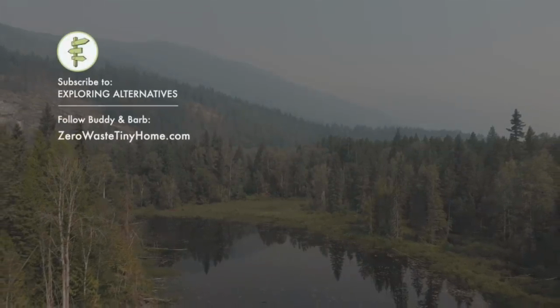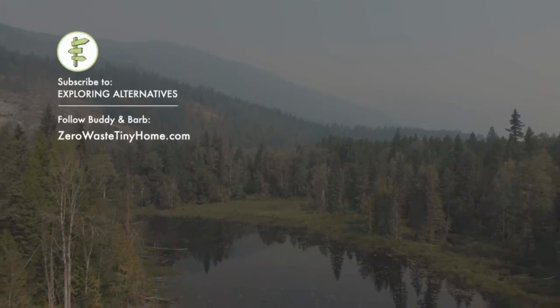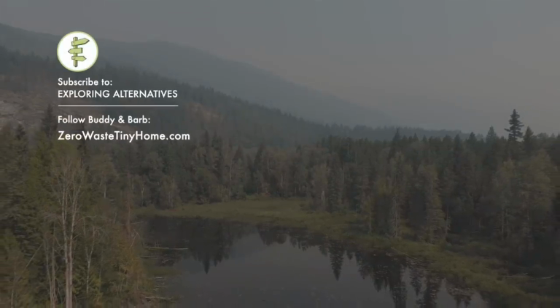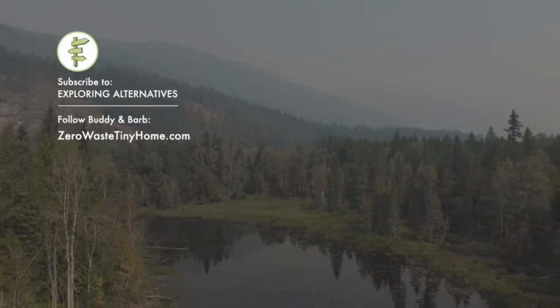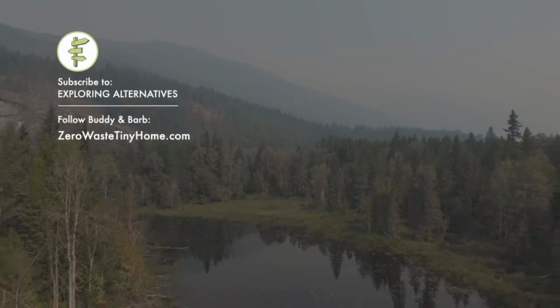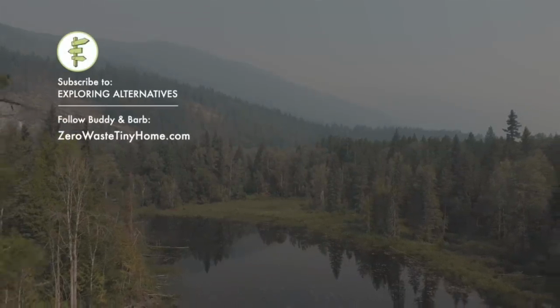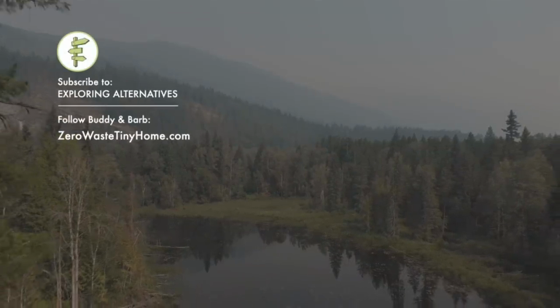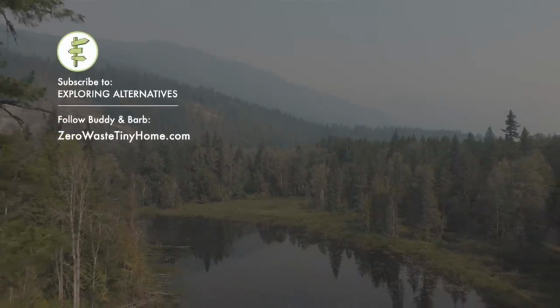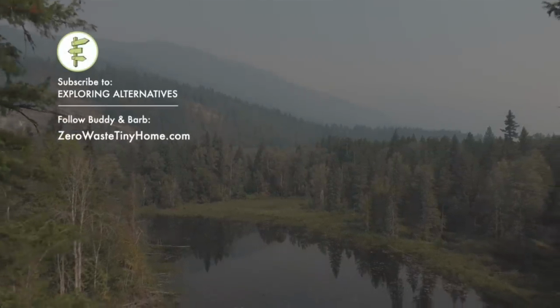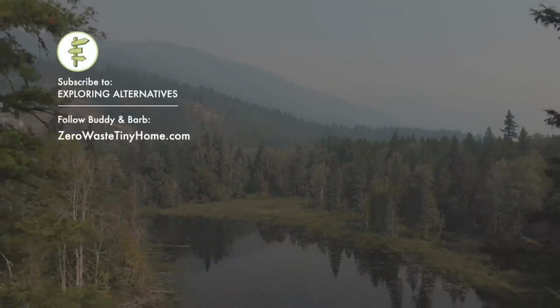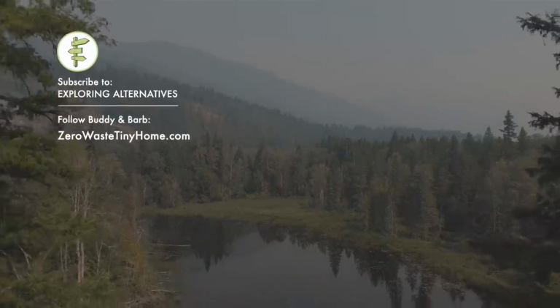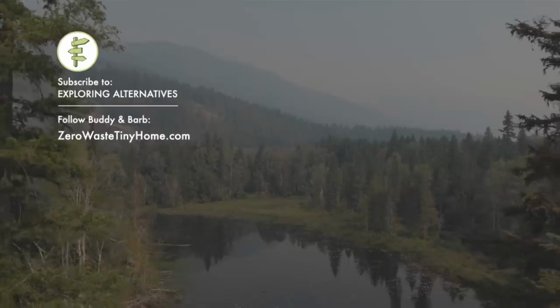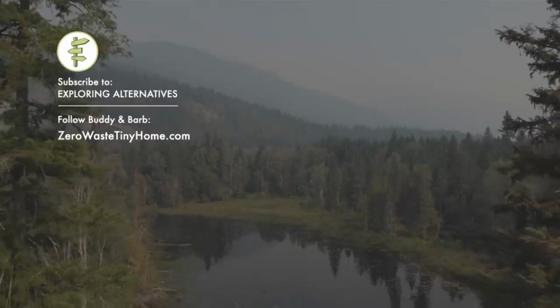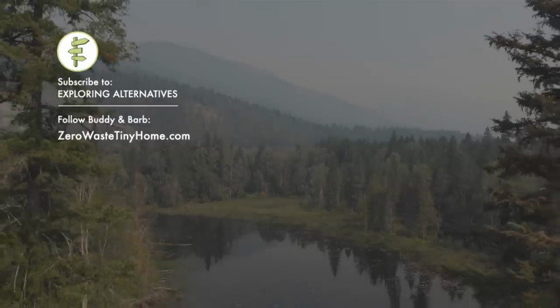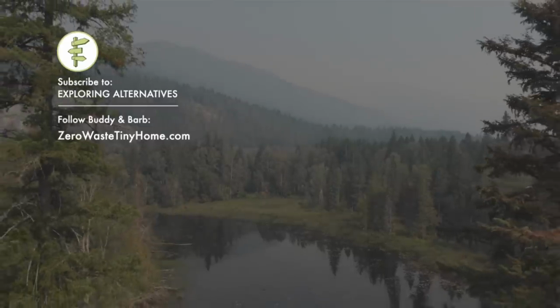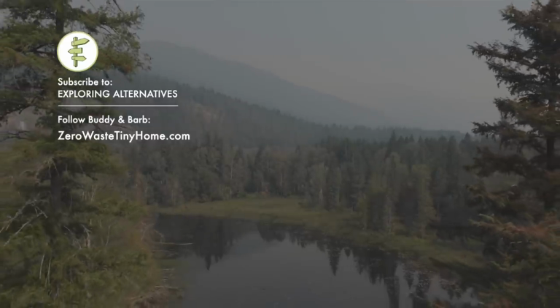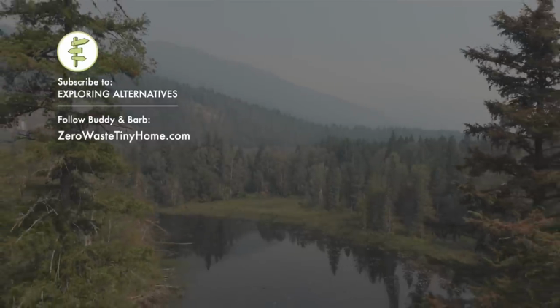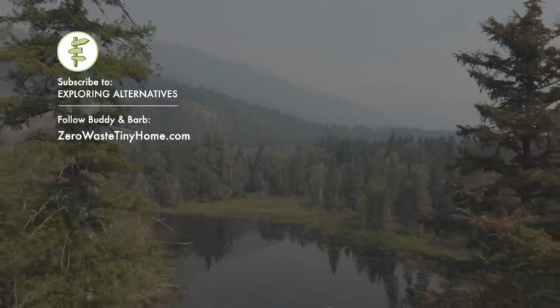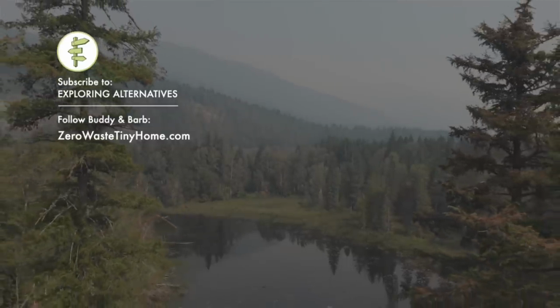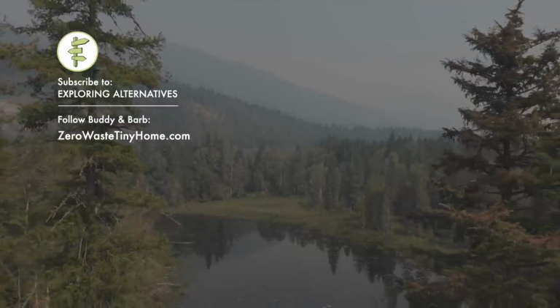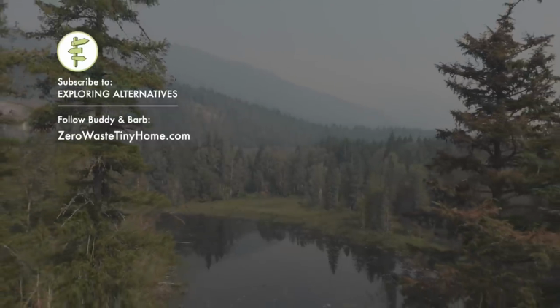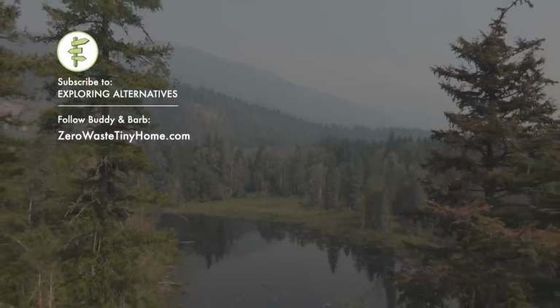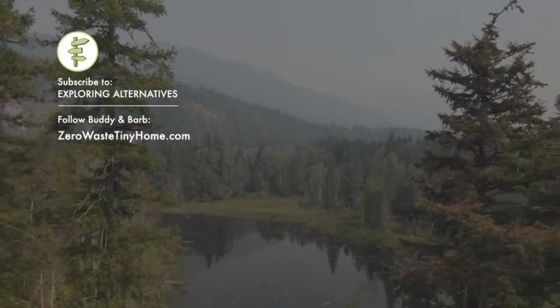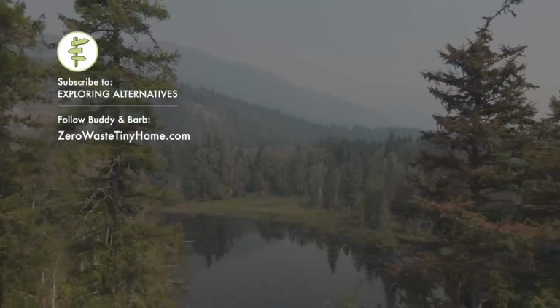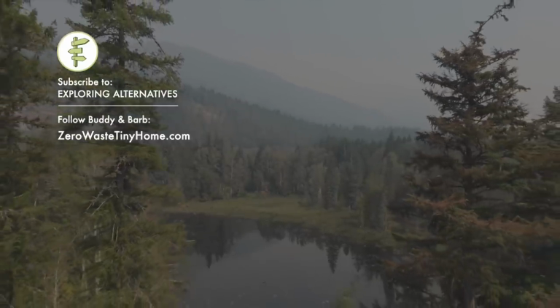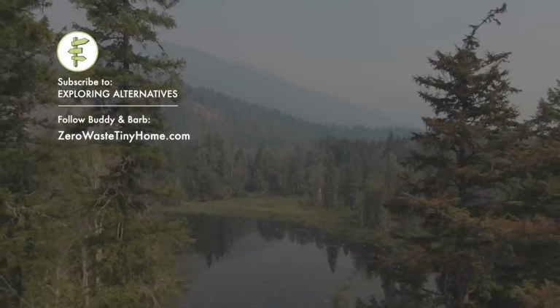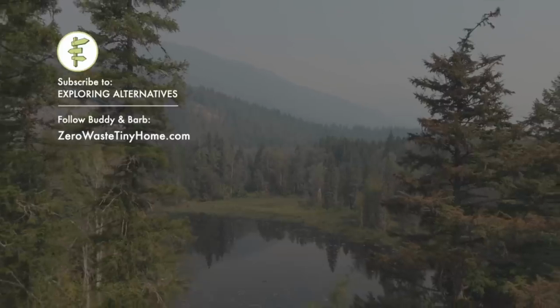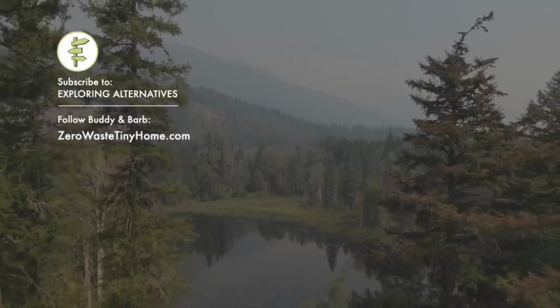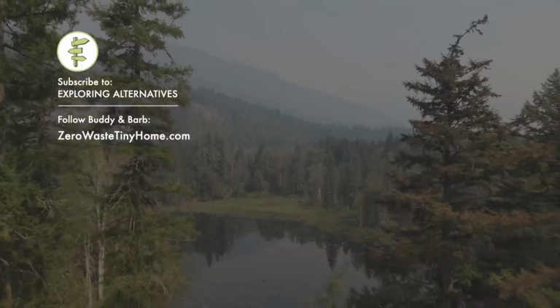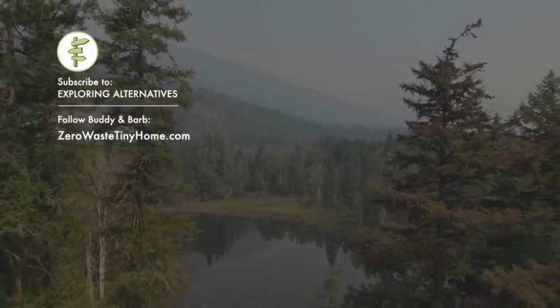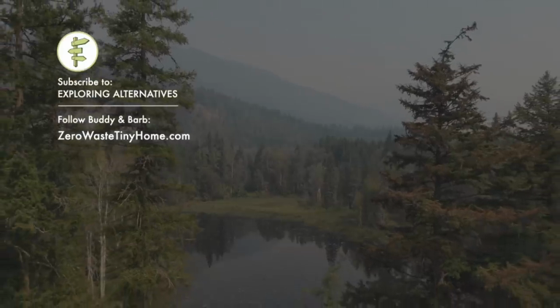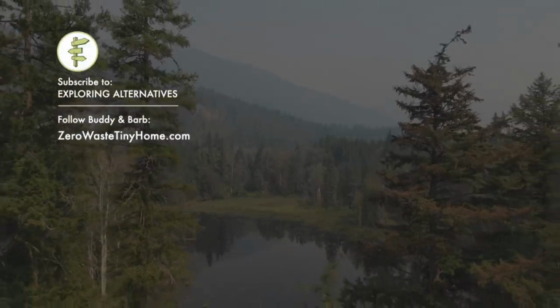Subscribe to Exploring Alternatives and check out our playlists for more stories like this. You can also follow Buddy and Barb on their website at zerowastetinyhome.com. Thanks for watching.